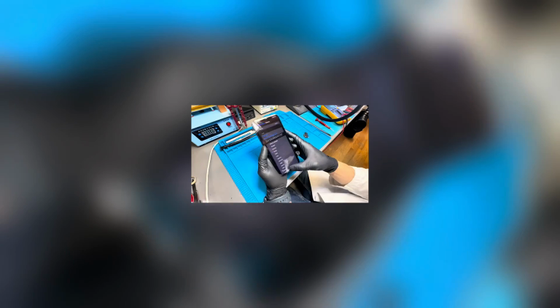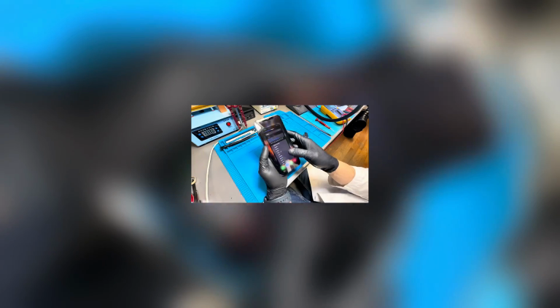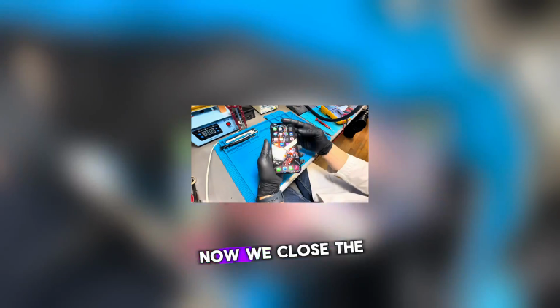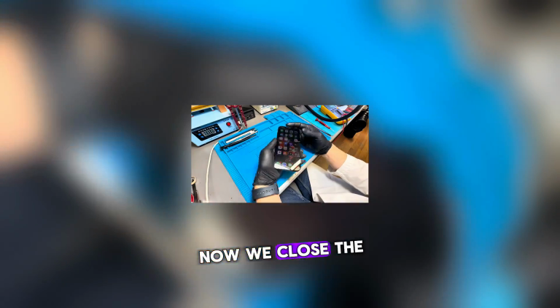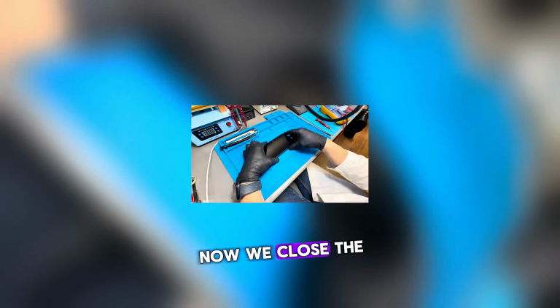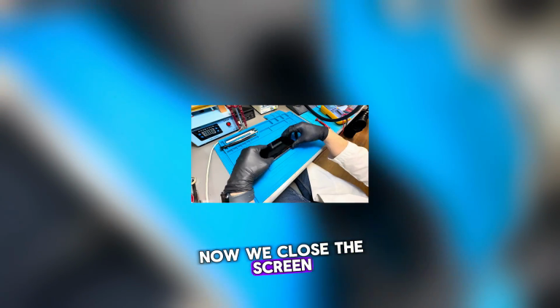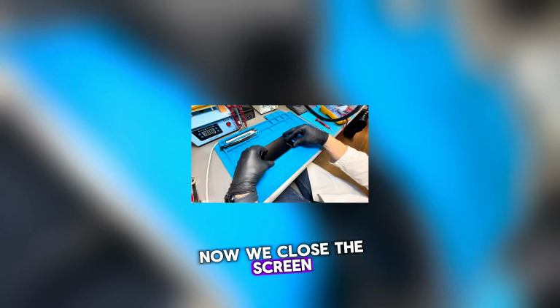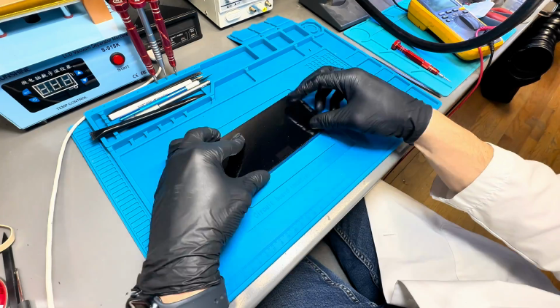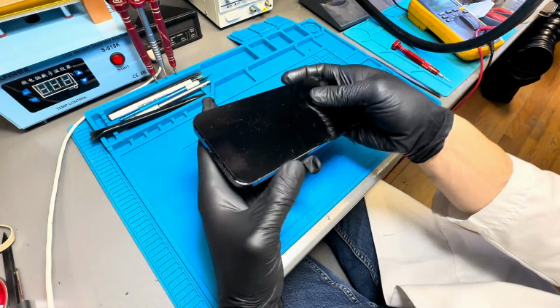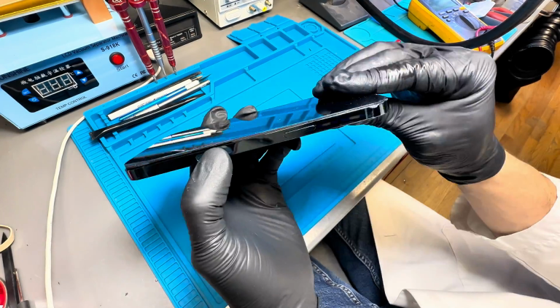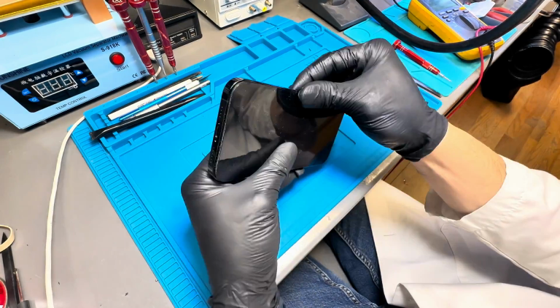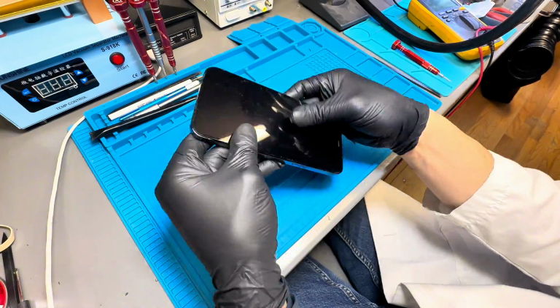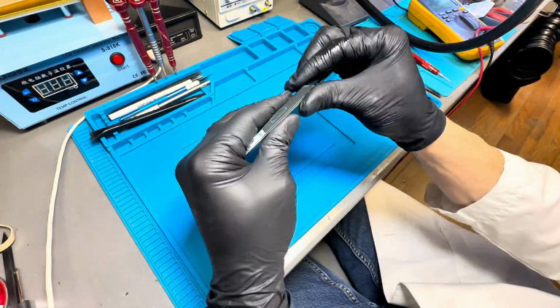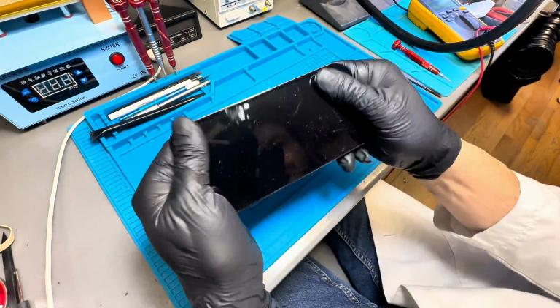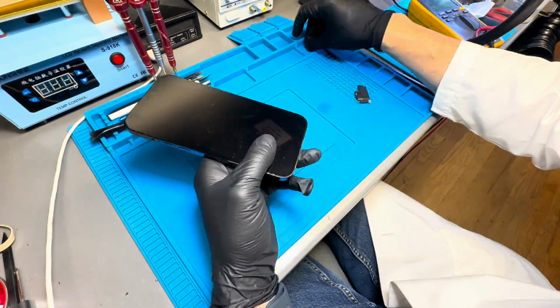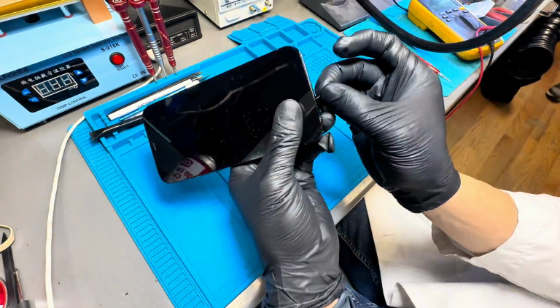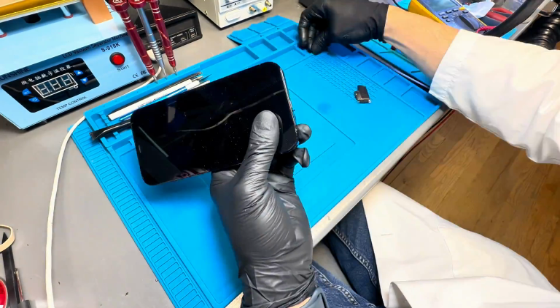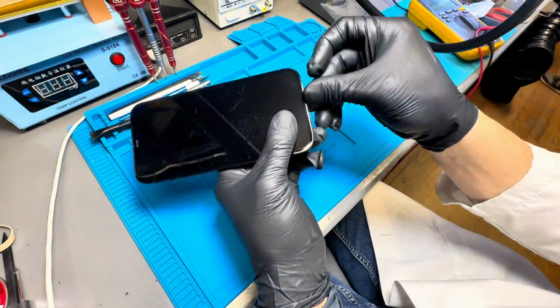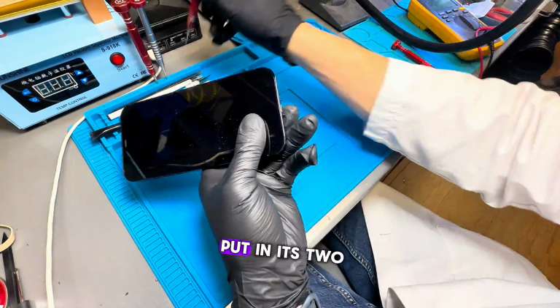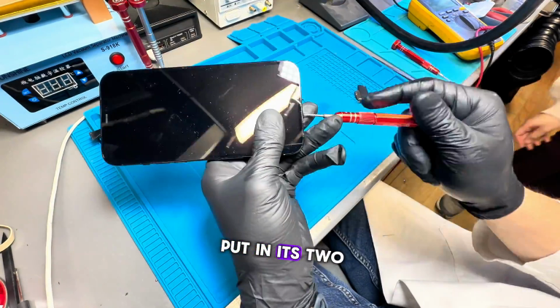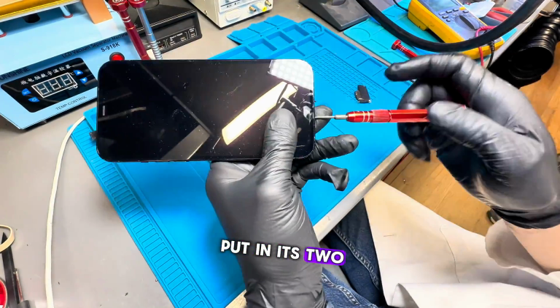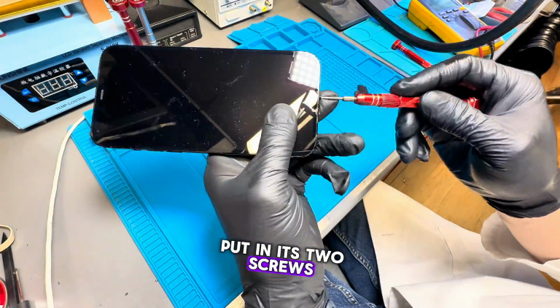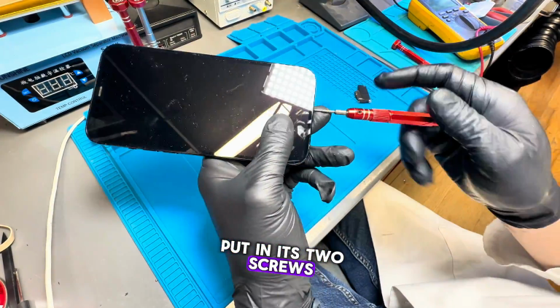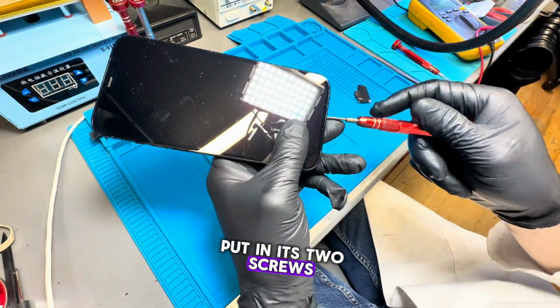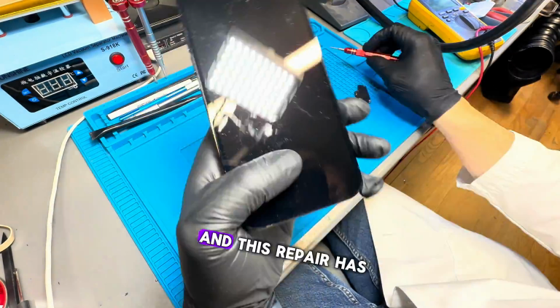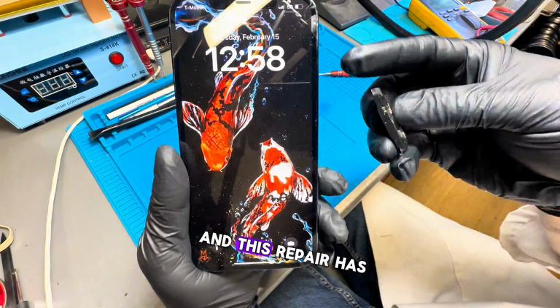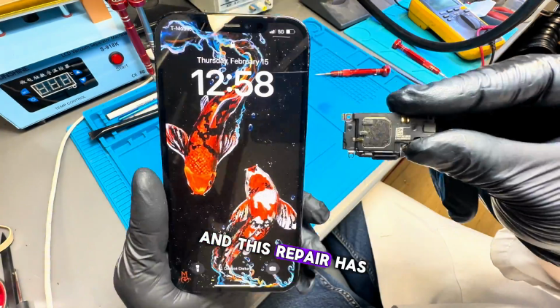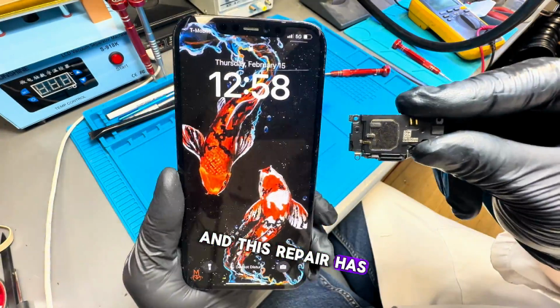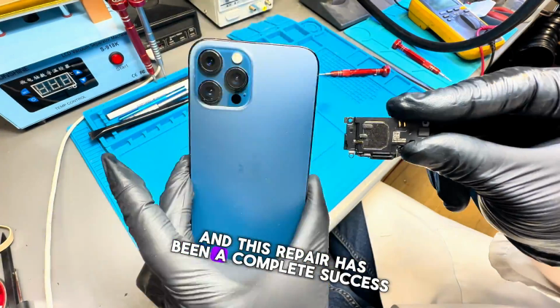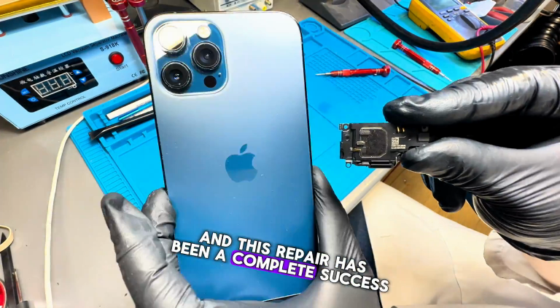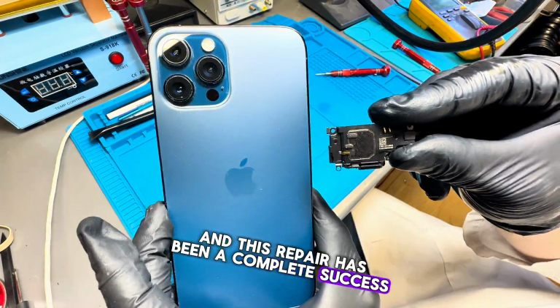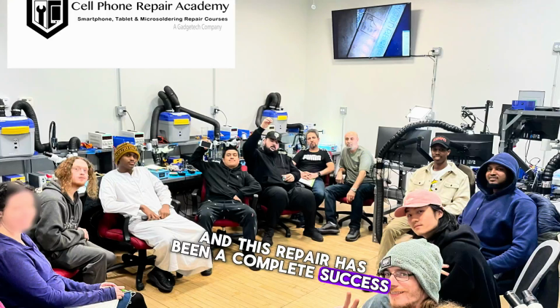Now we close the screen, put in its two screws, and this repair has been a complete success.